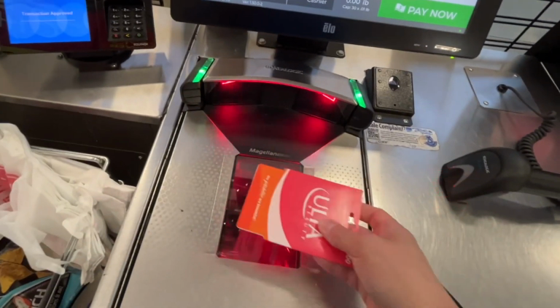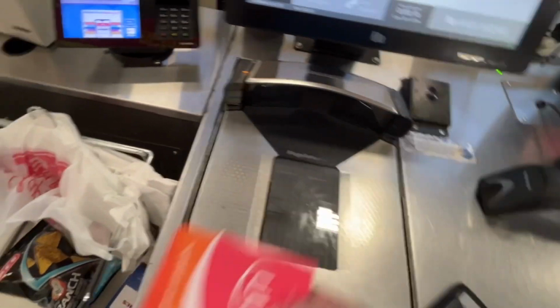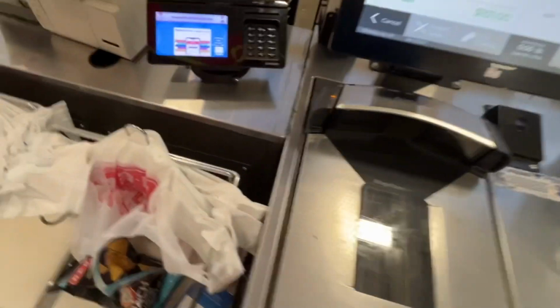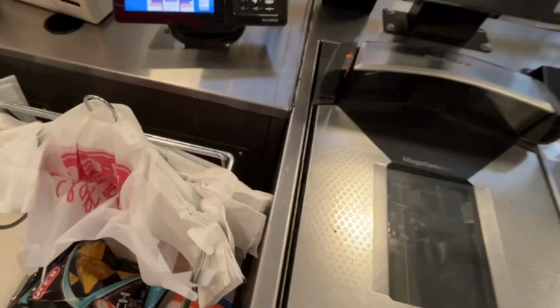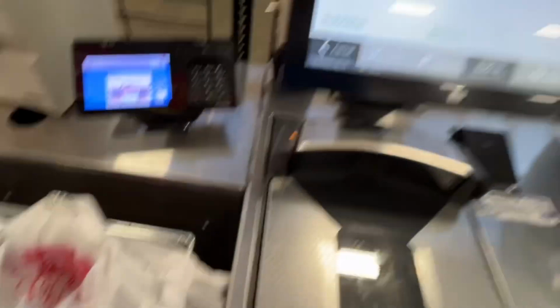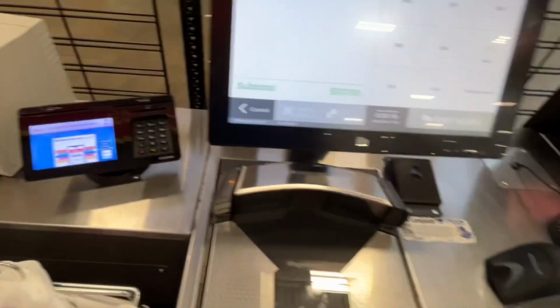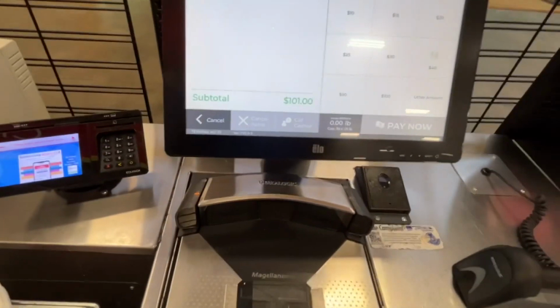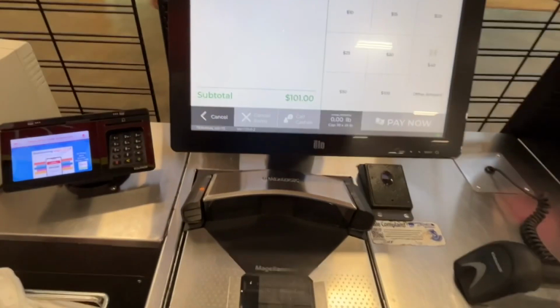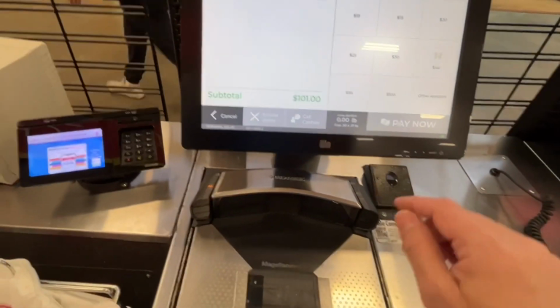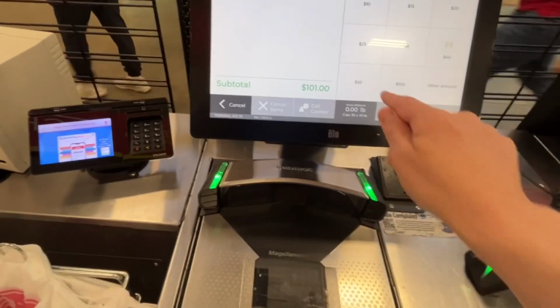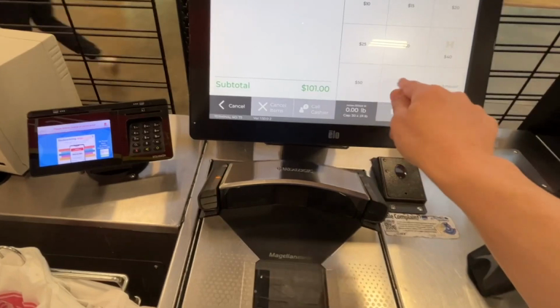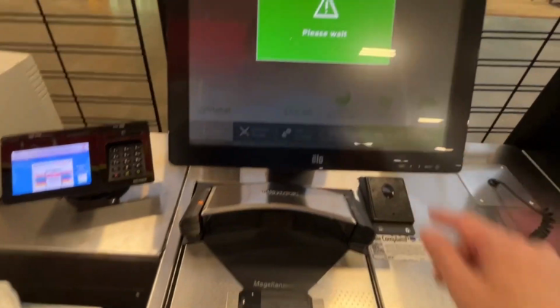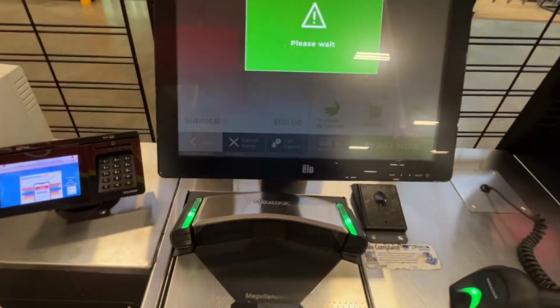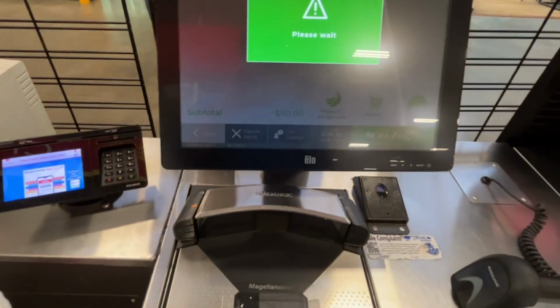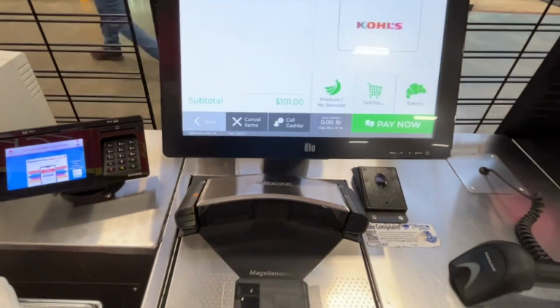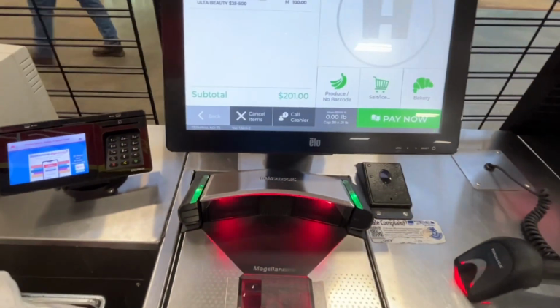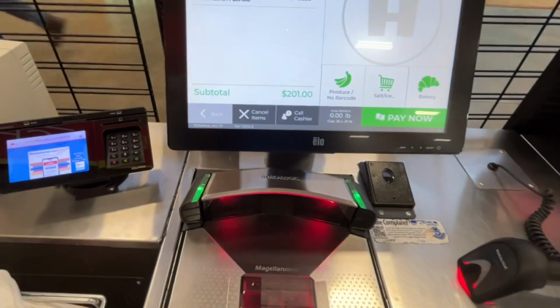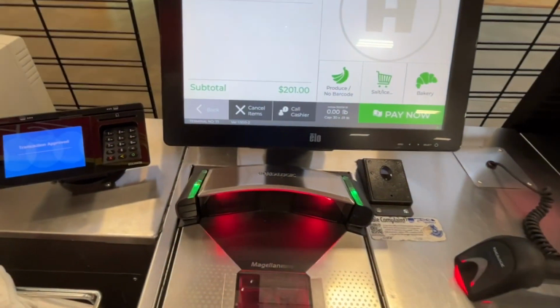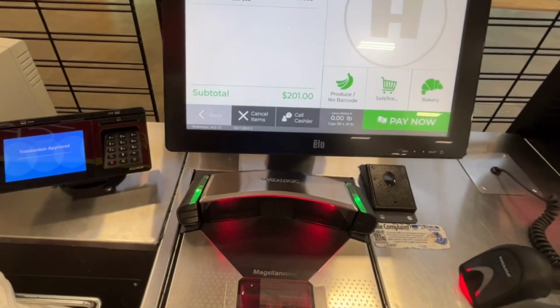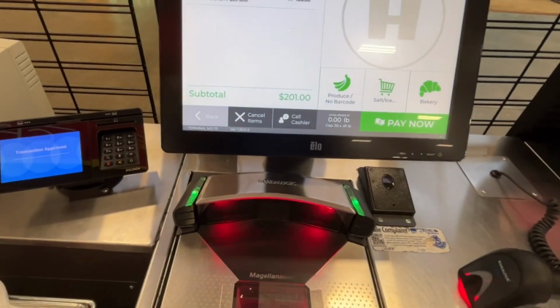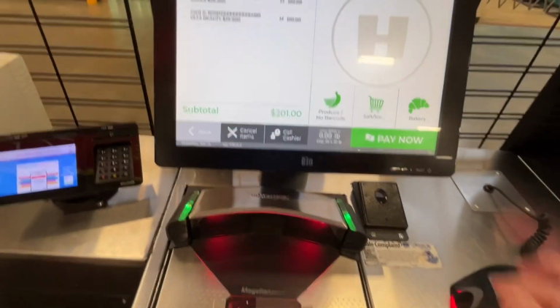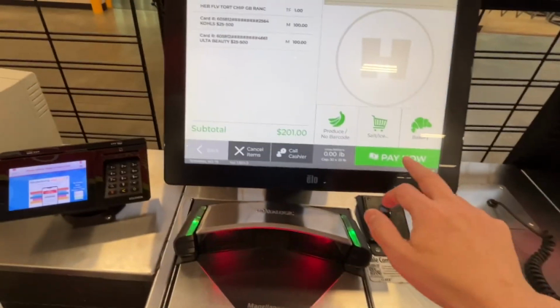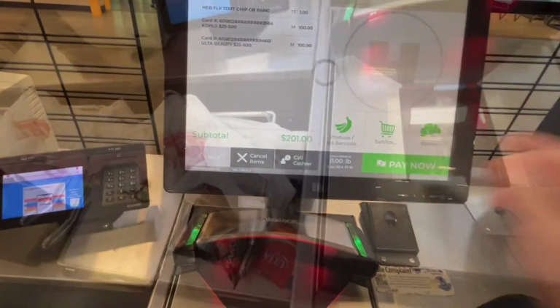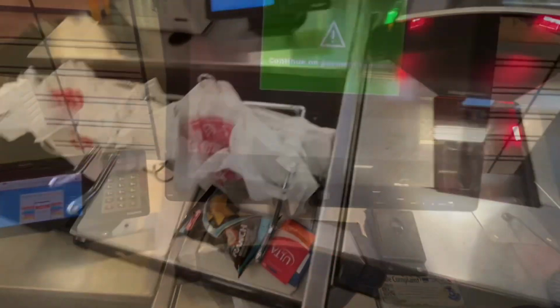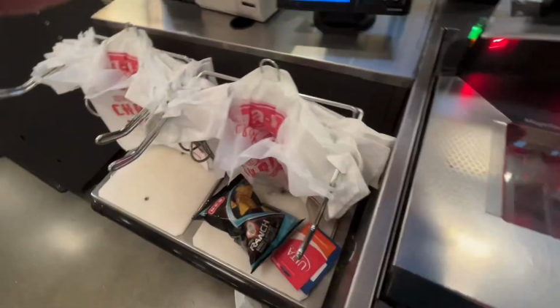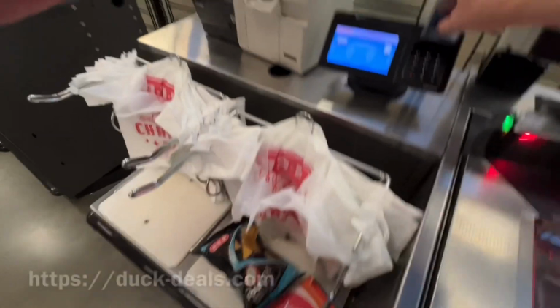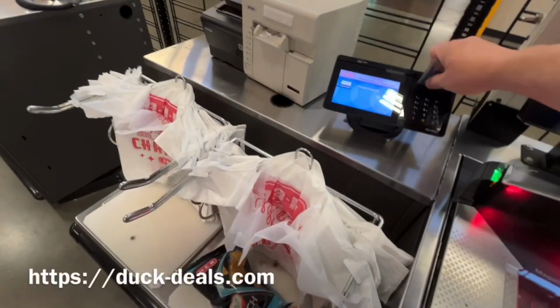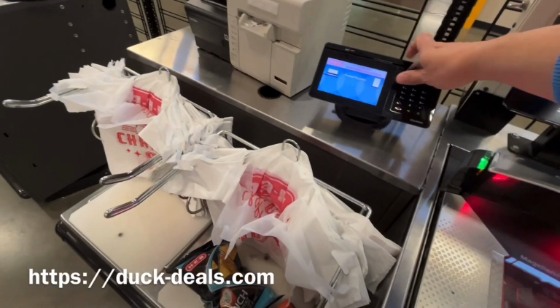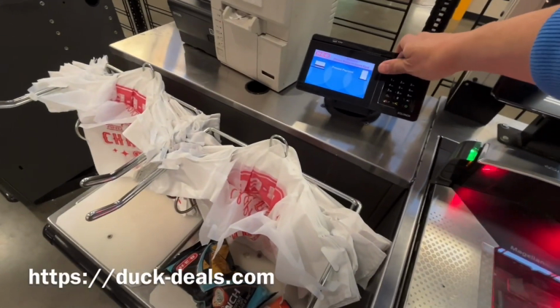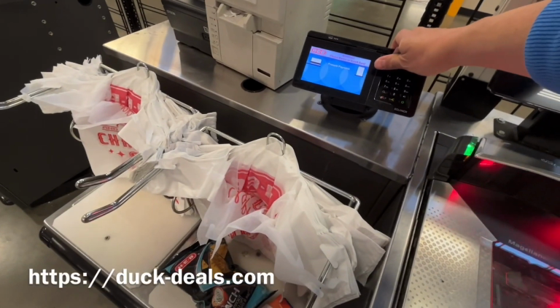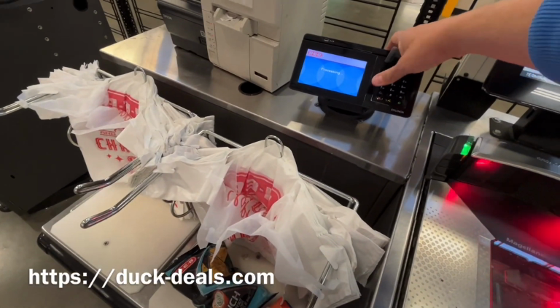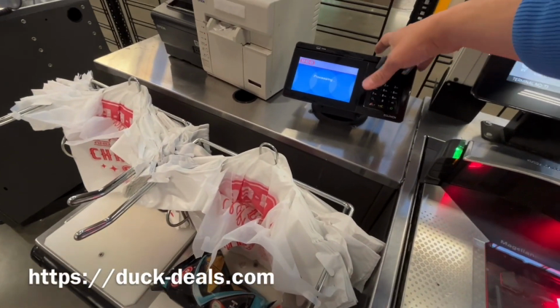That's $320 worth of spend on my Amex, which is good. I'm getting 2.1% cash back on that card, which has no annual fee. So that's a good thing.